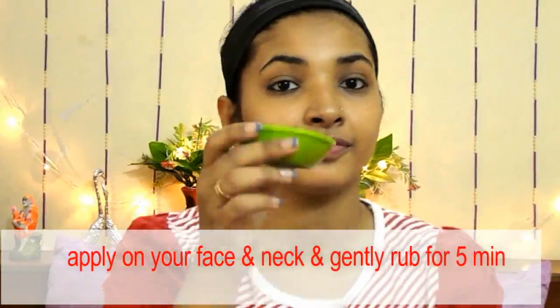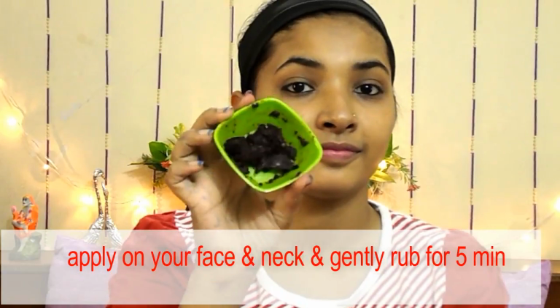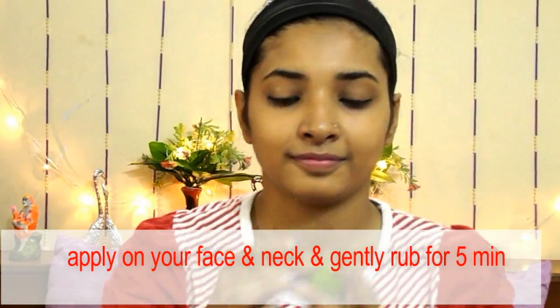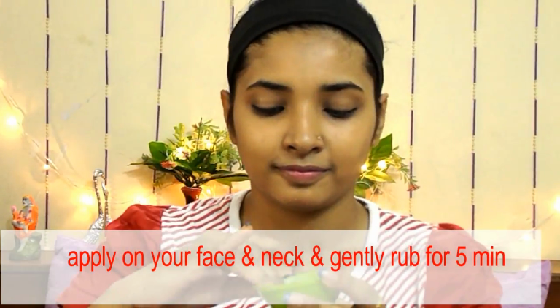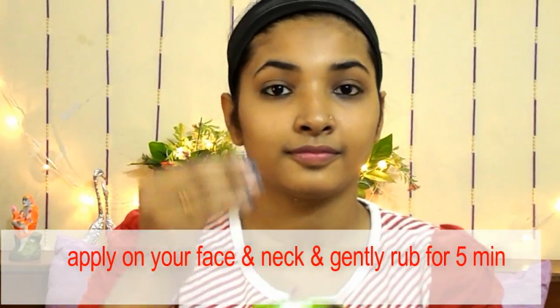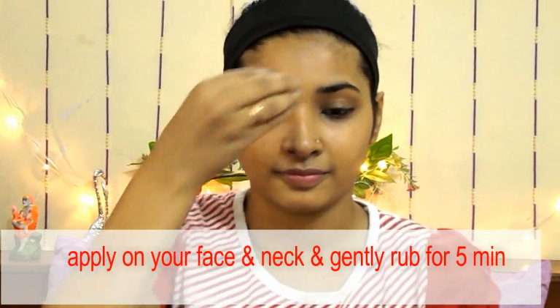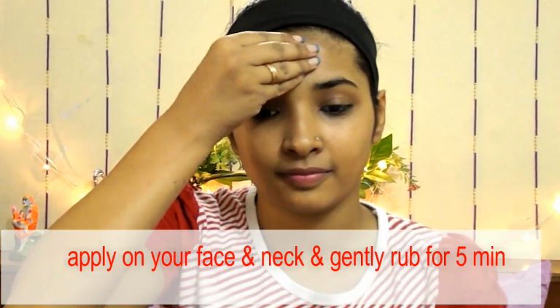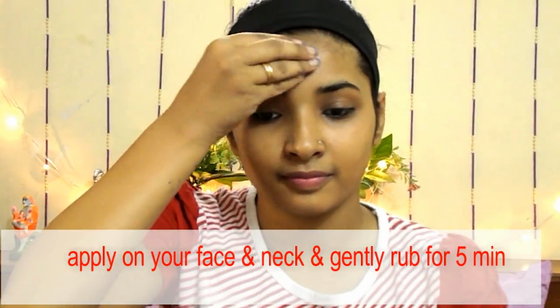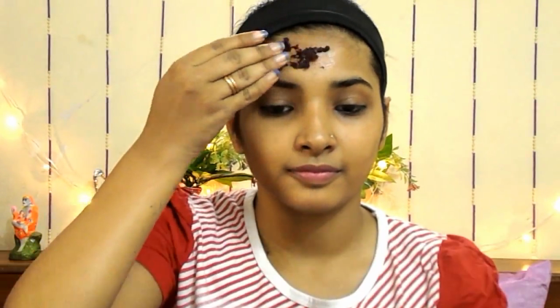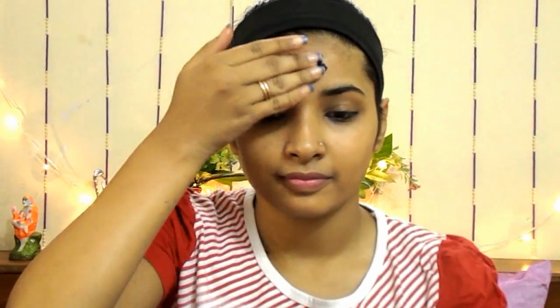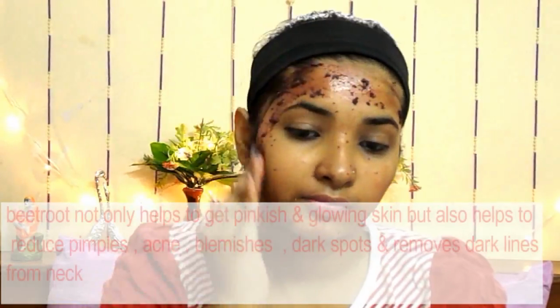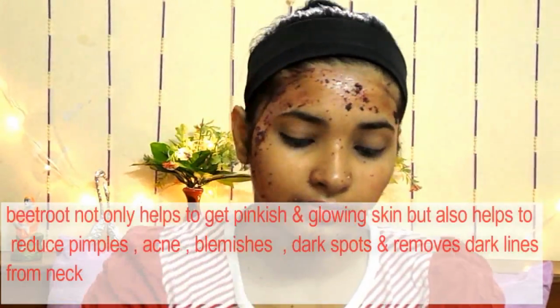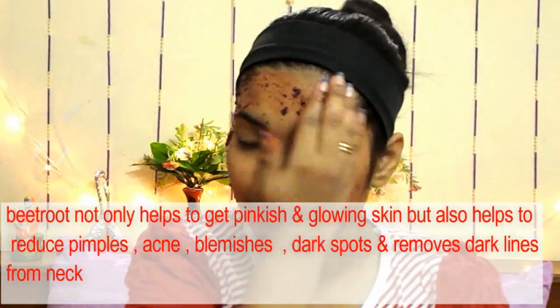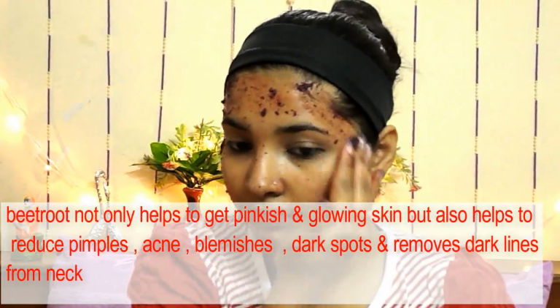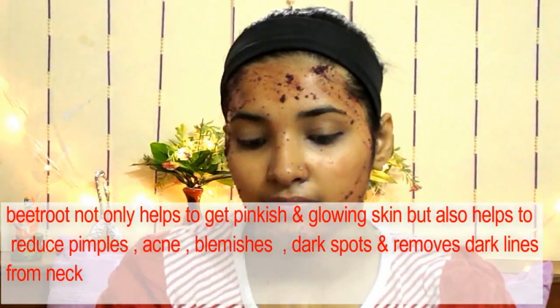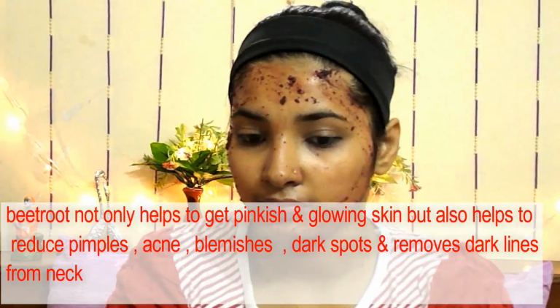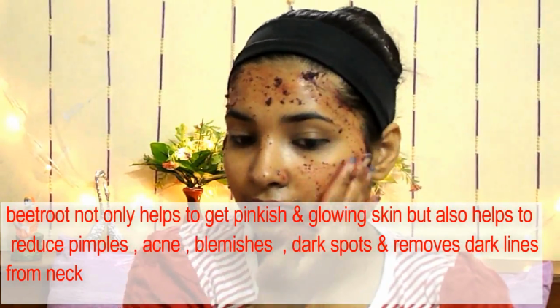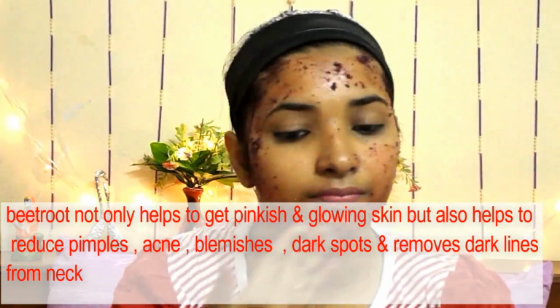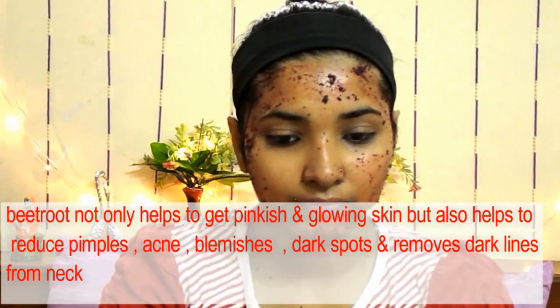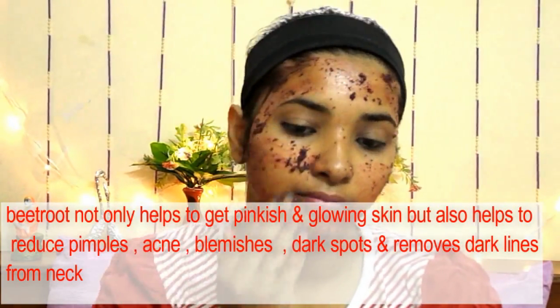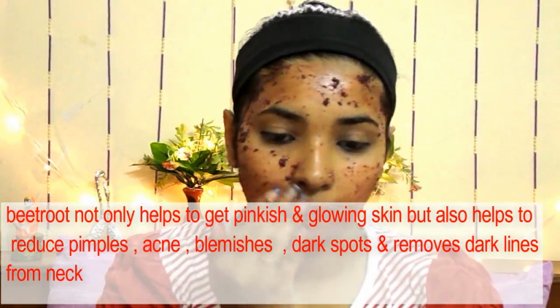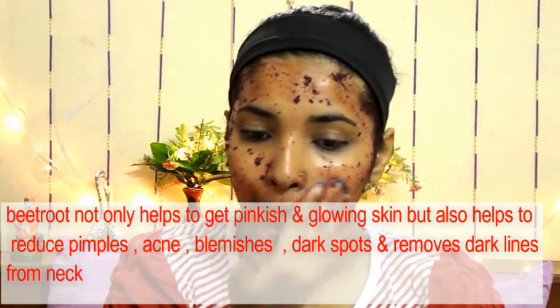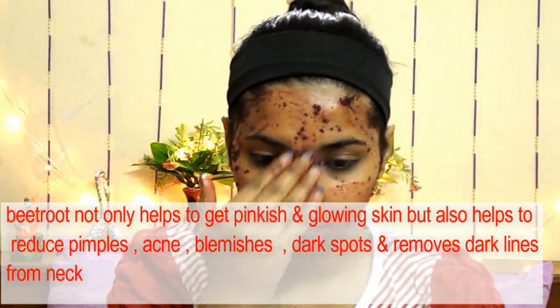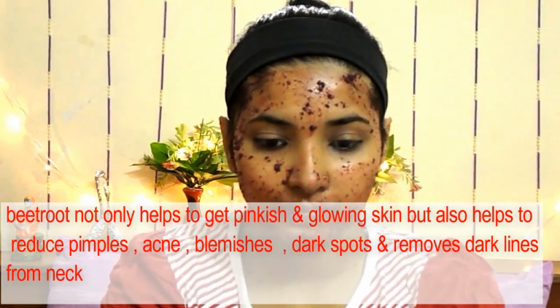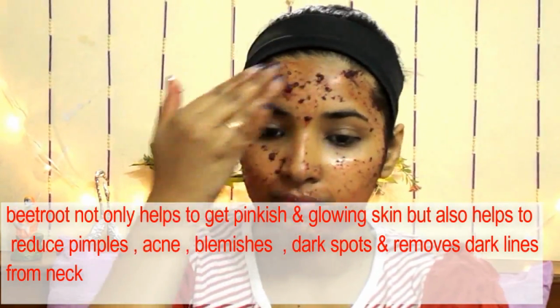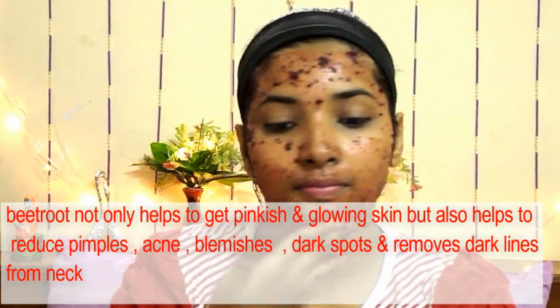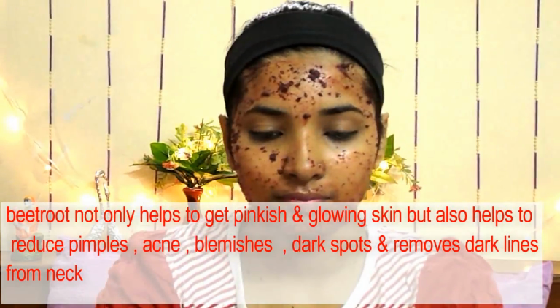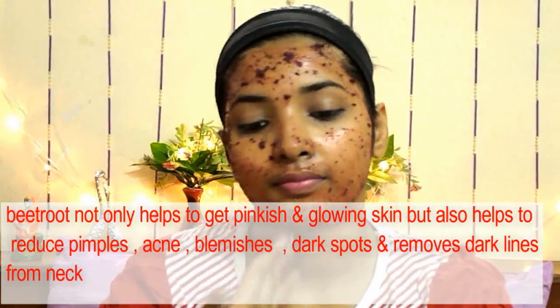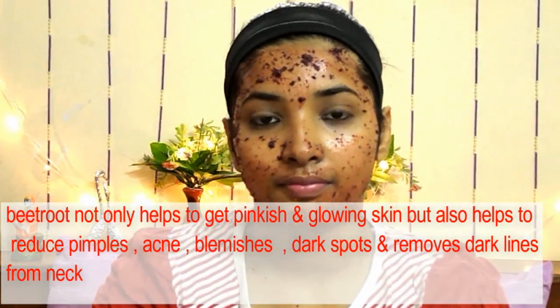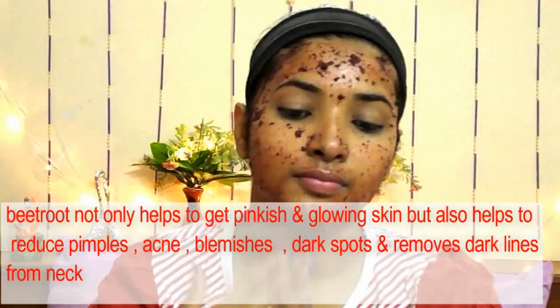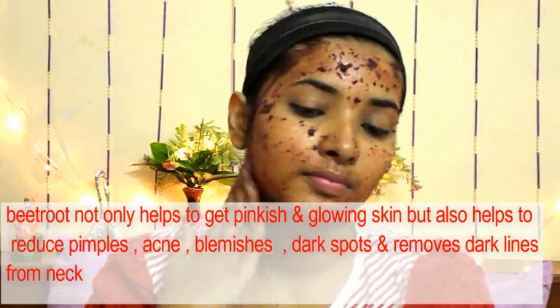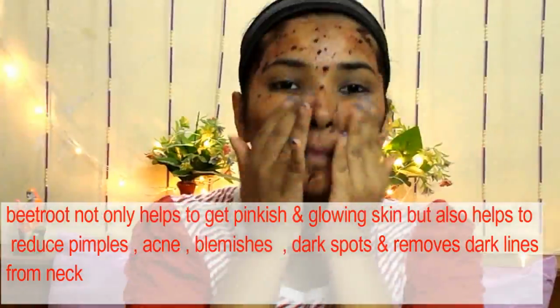Apply this onto your skin and gently rub for five minutes. Beetroot not only helps to get pinkish and glowing skin, but it also helps to reduce pimples, acne, blemishes, dark spots, and removes dark lines from the neck.